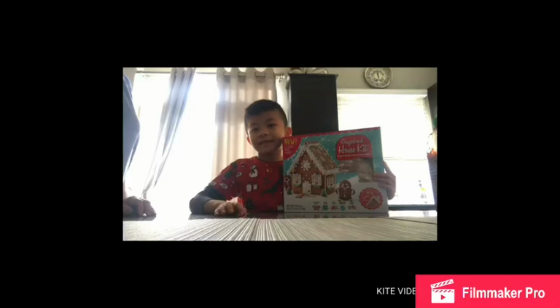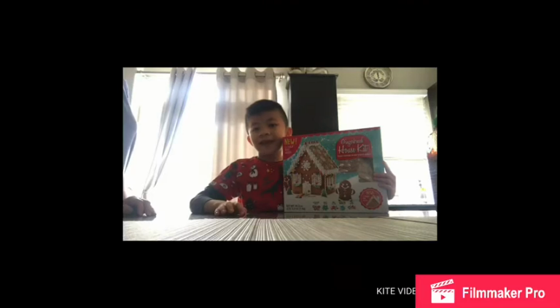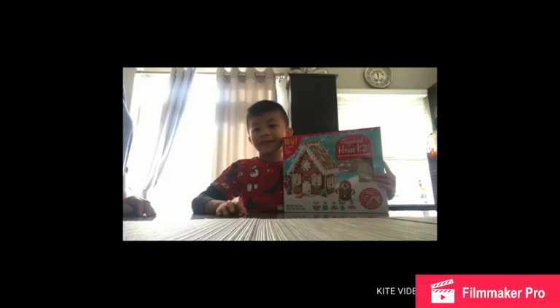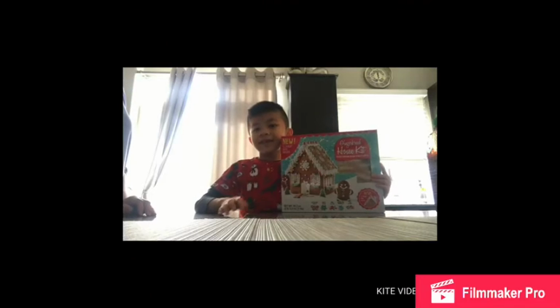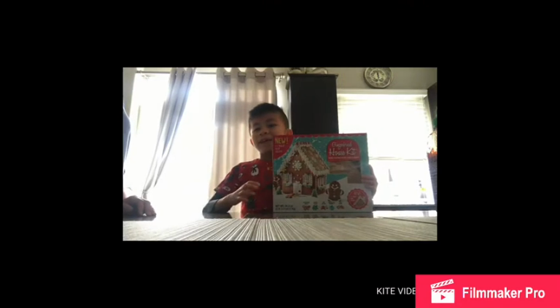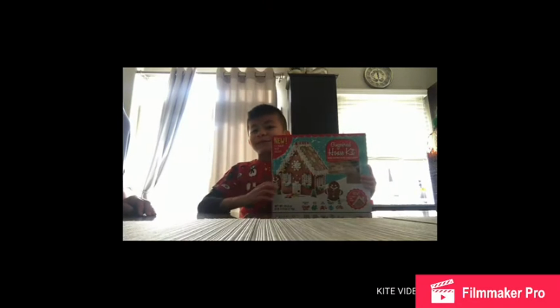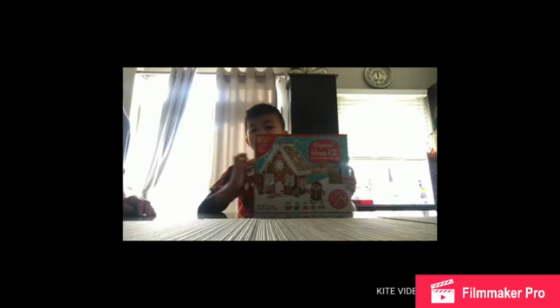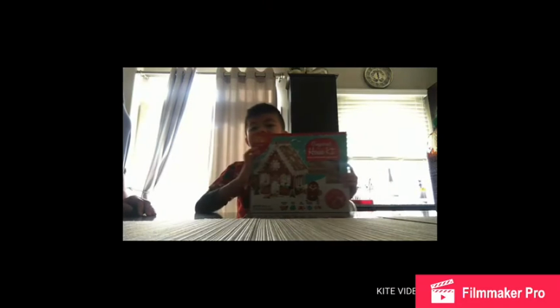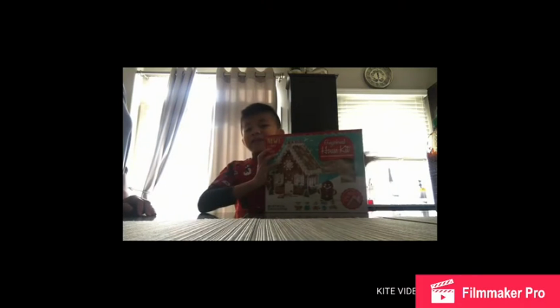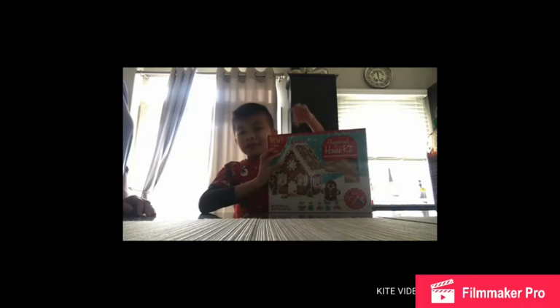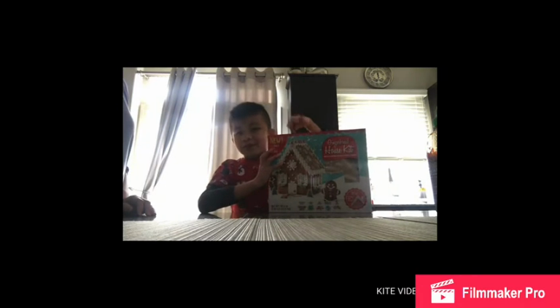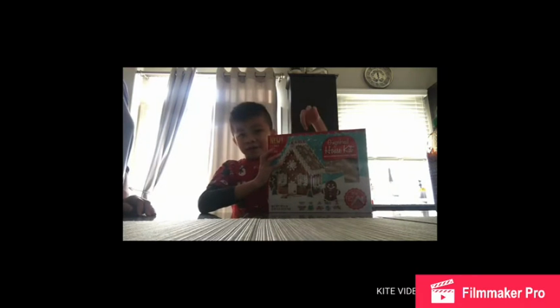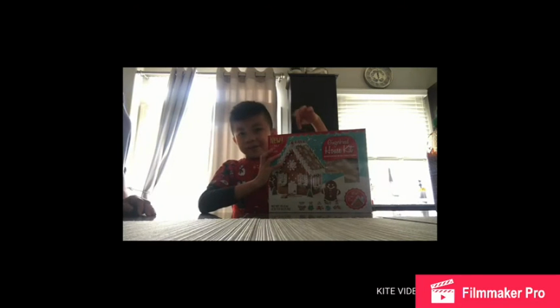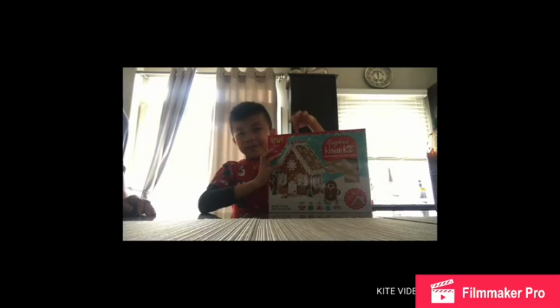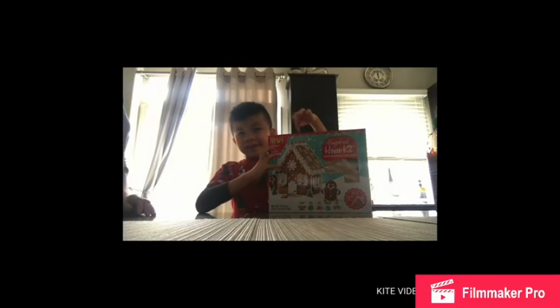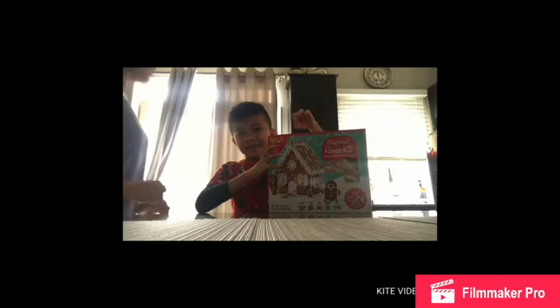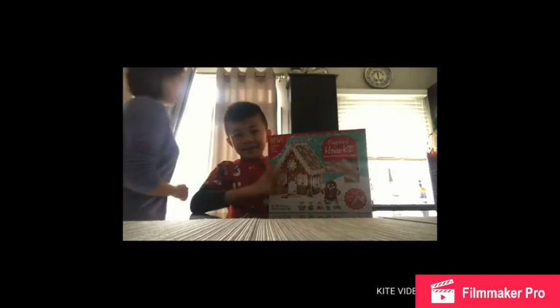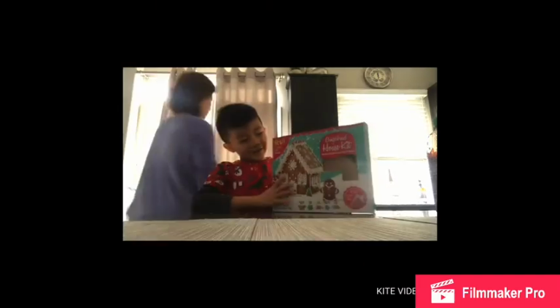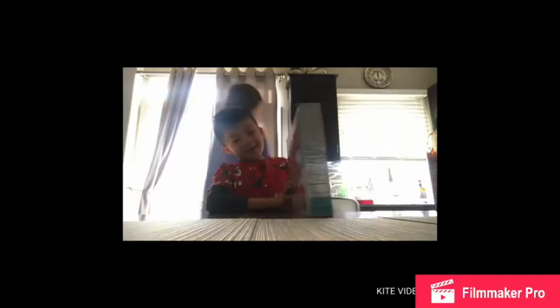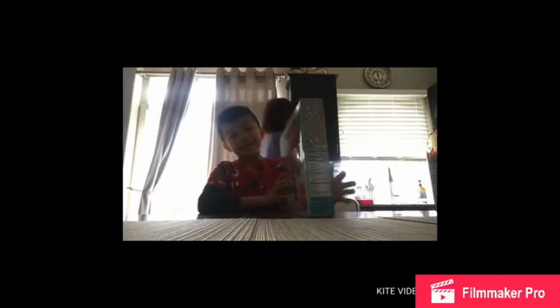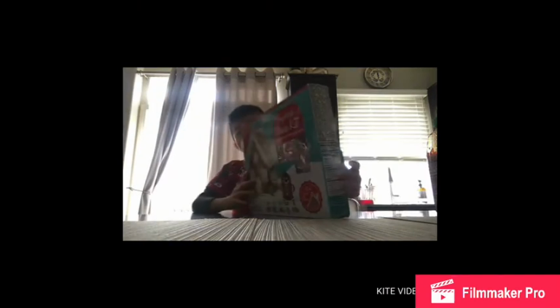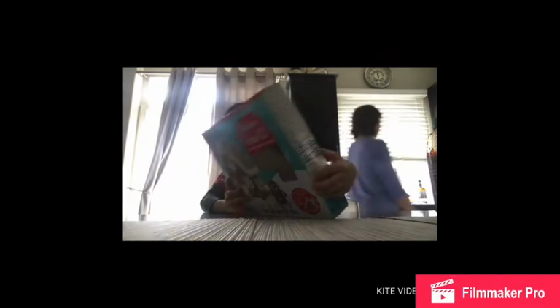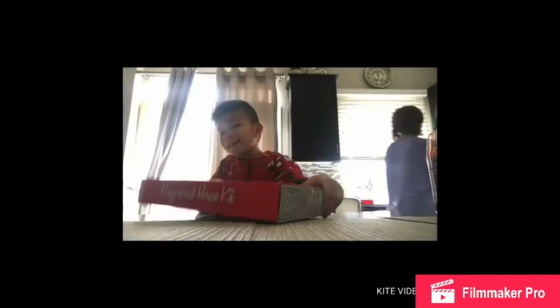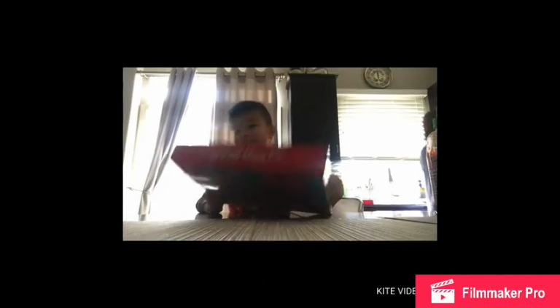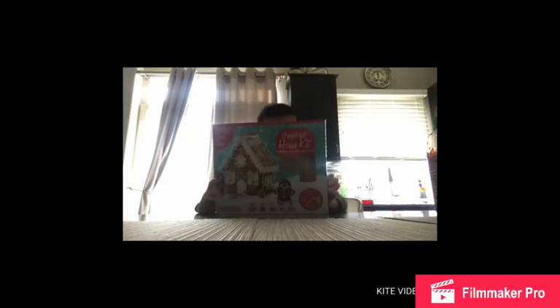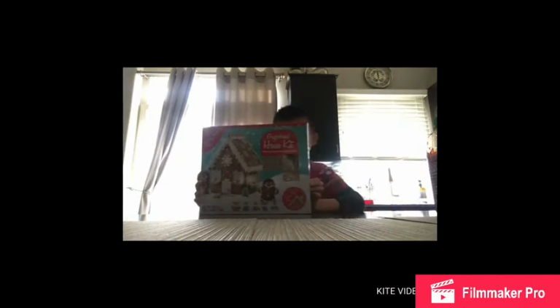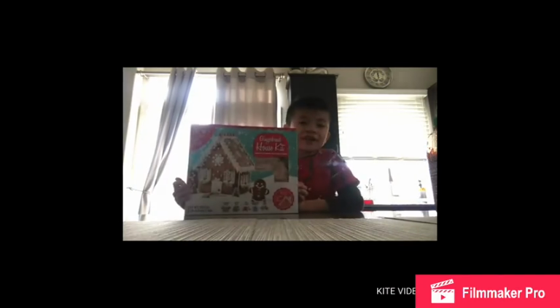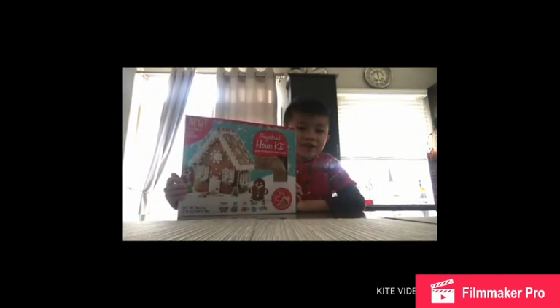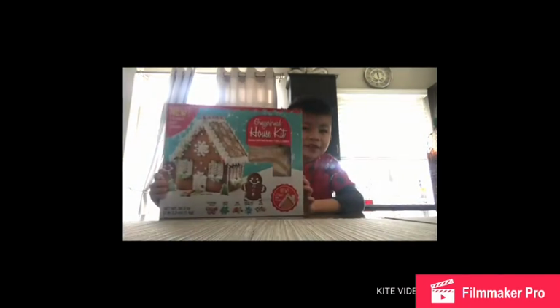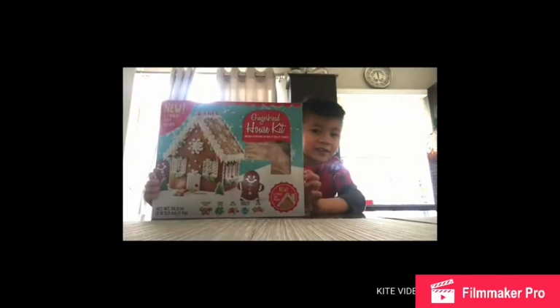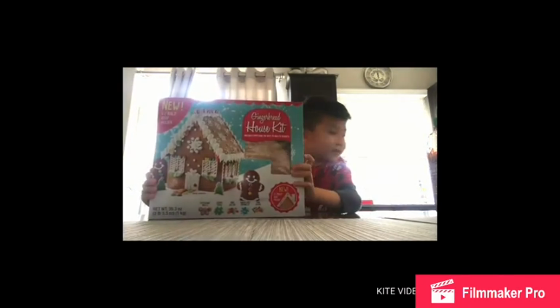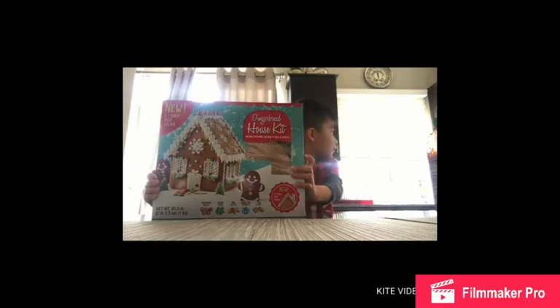Hi, you two kids. I'm going to my gingerbread house. Look, it's always tied to this stuff.